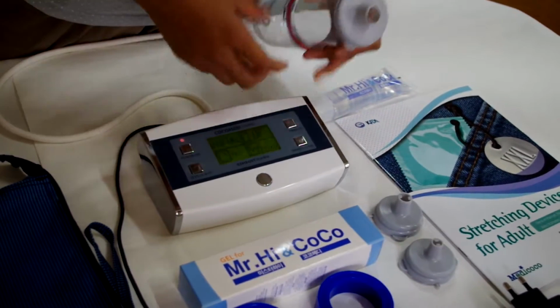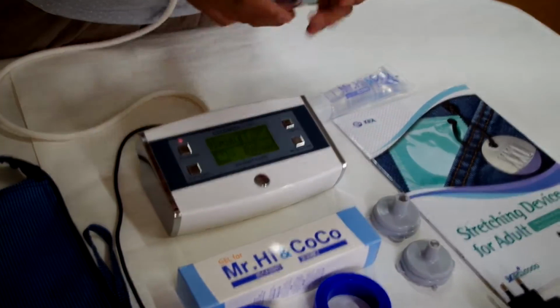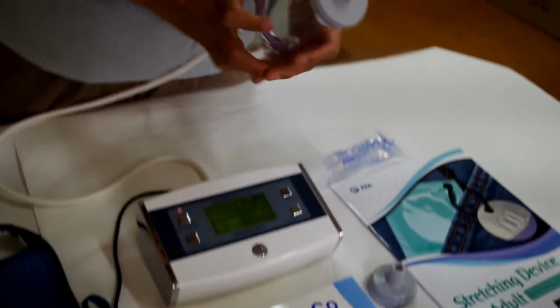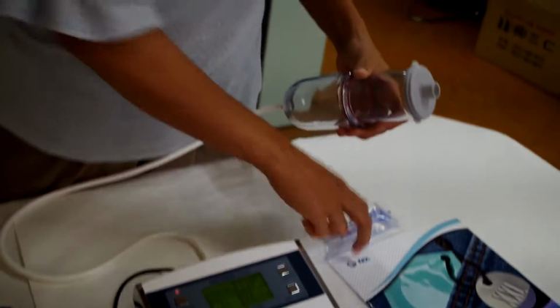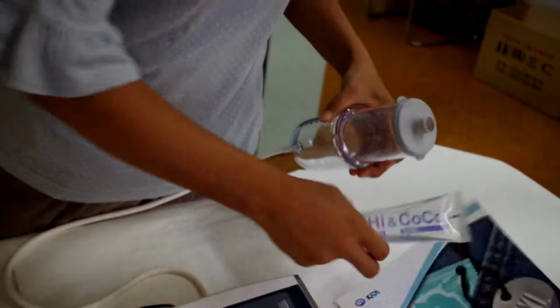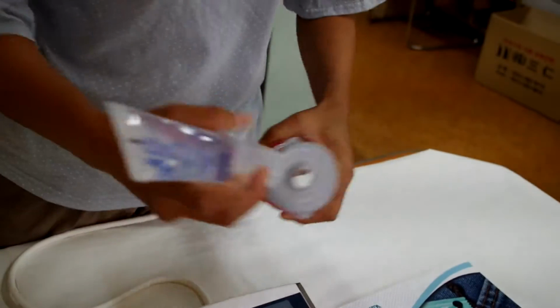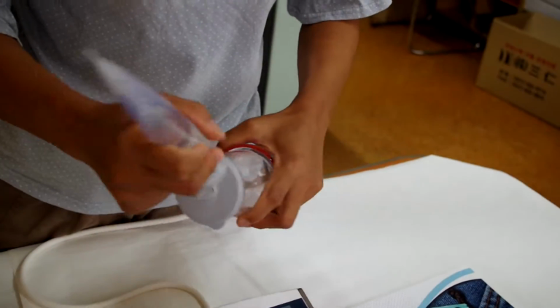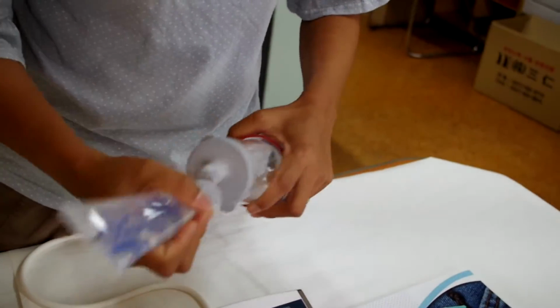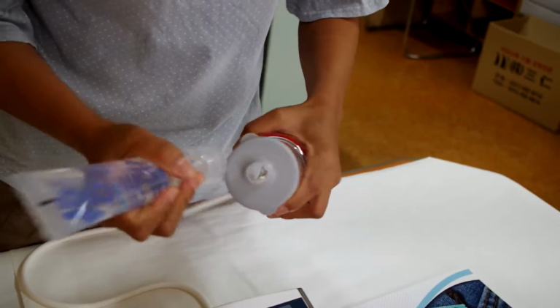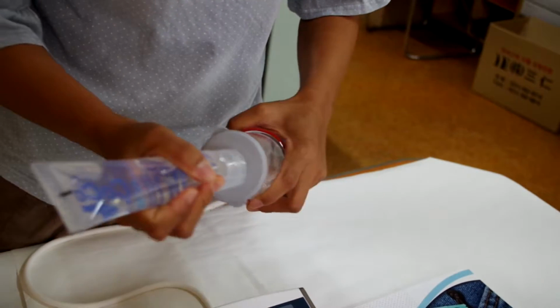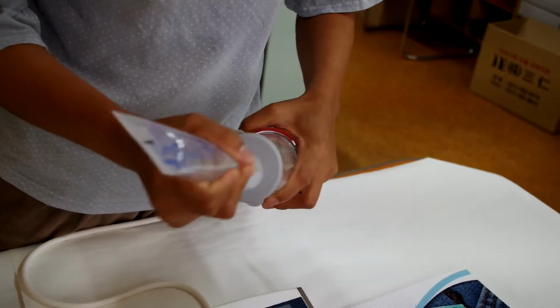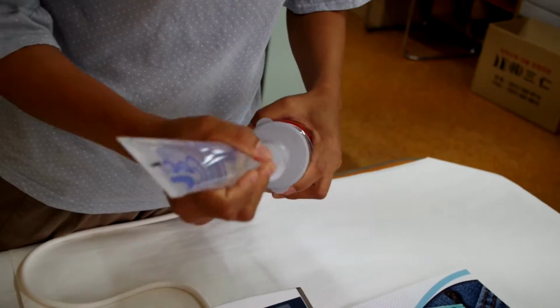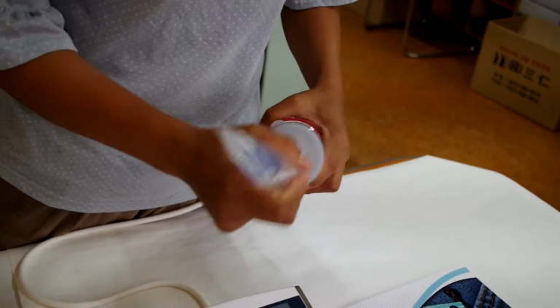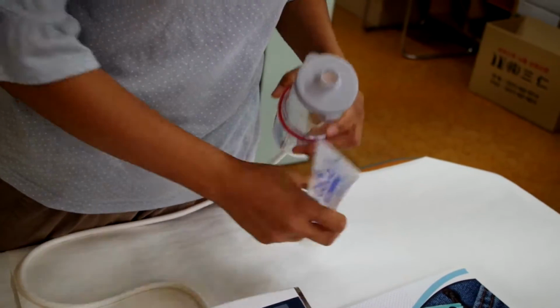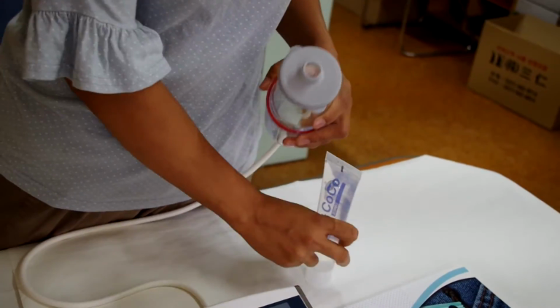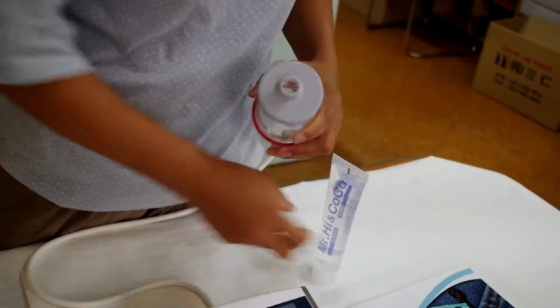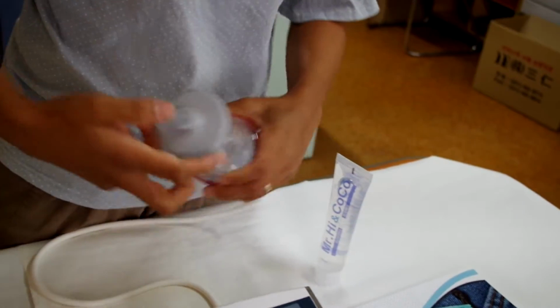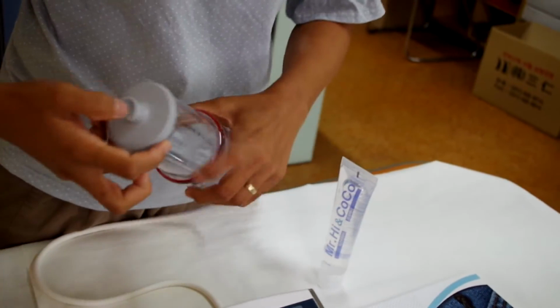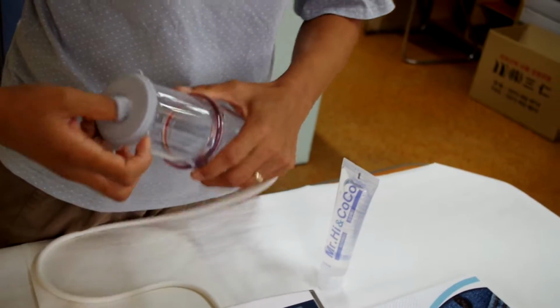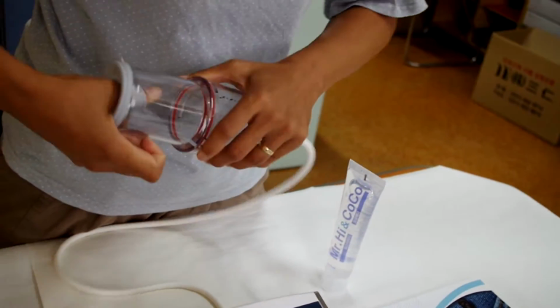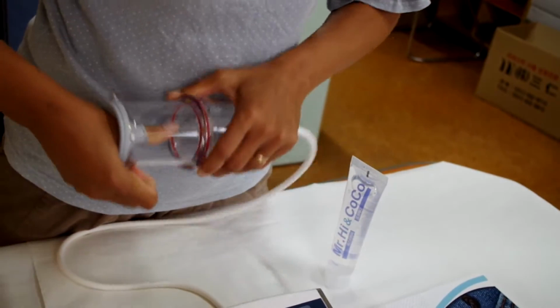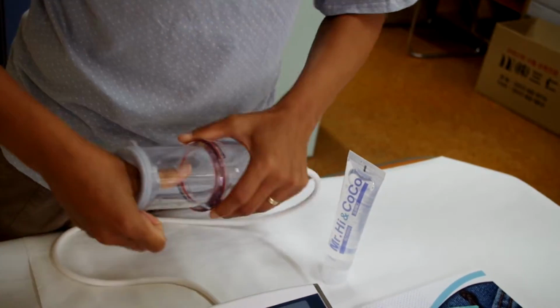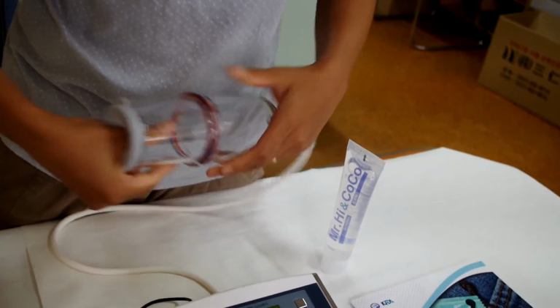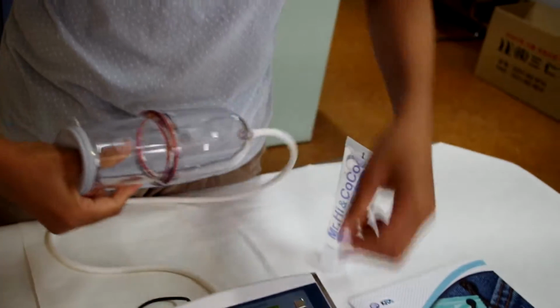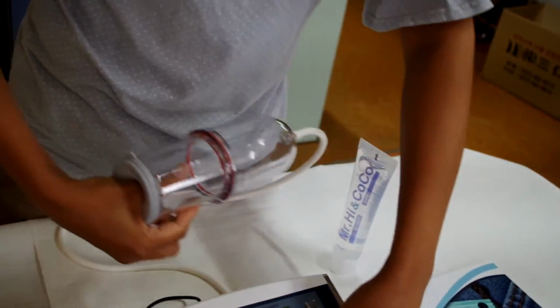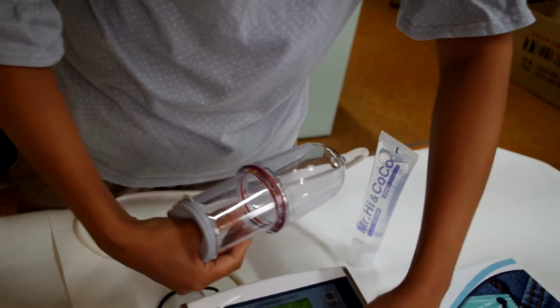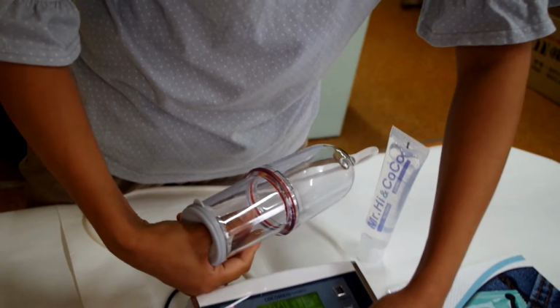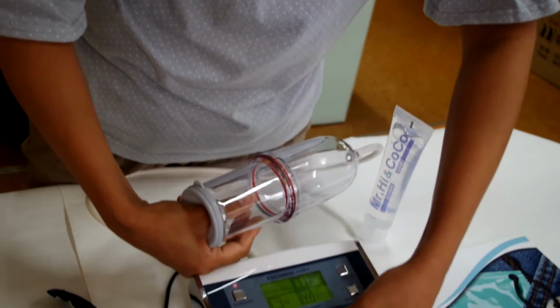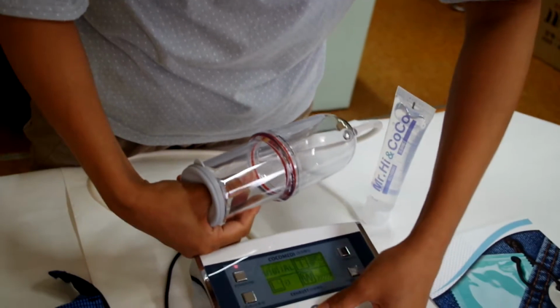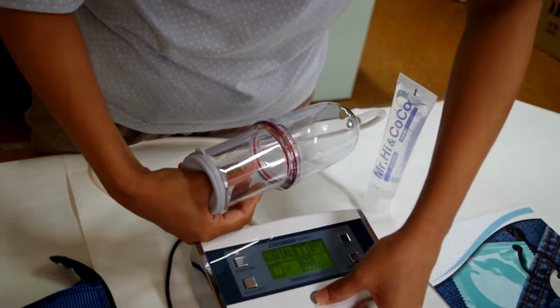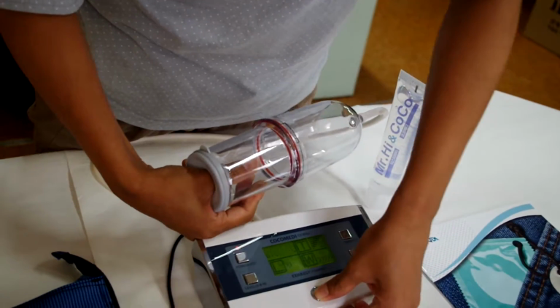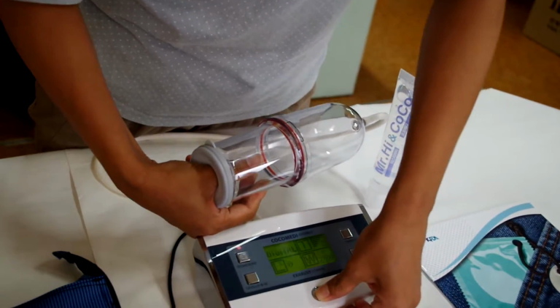Apply gel on the top and inside. Insert your deck, then press the button to release the vacuum.